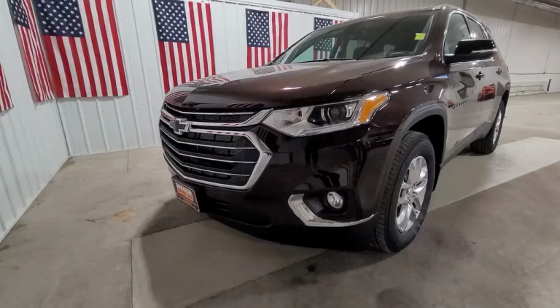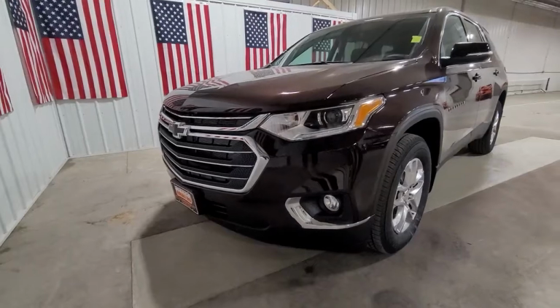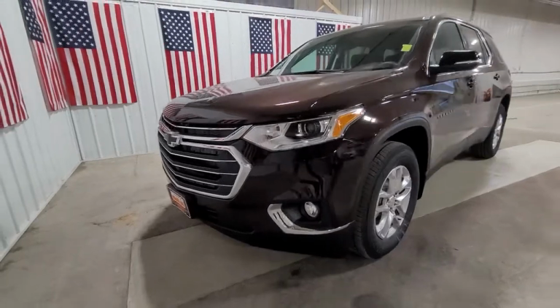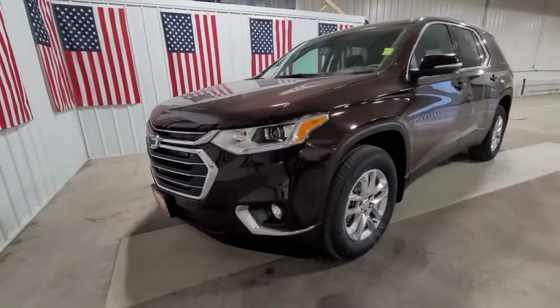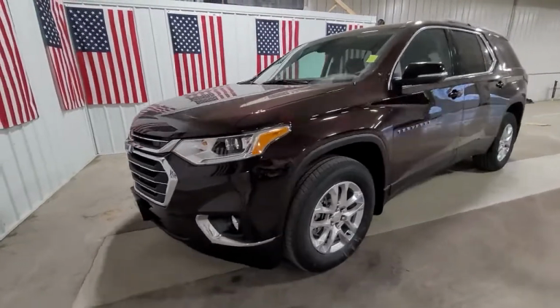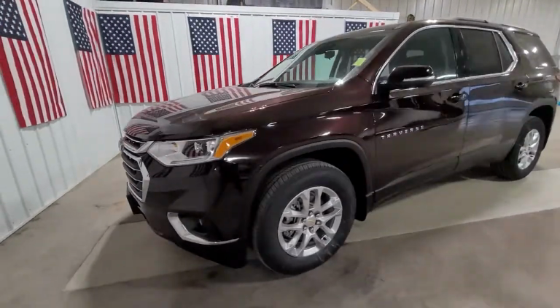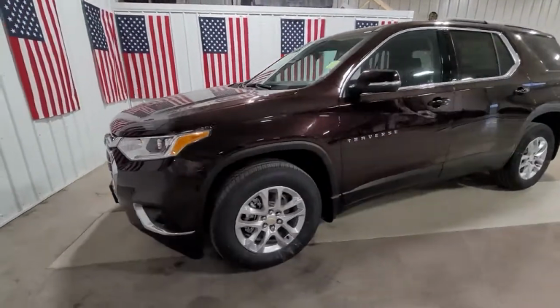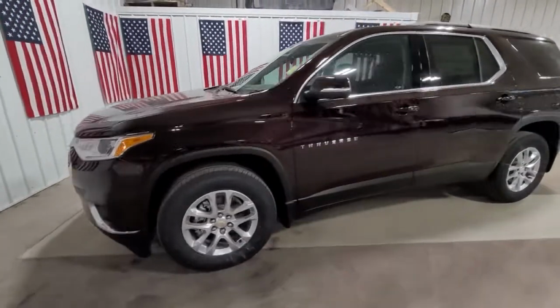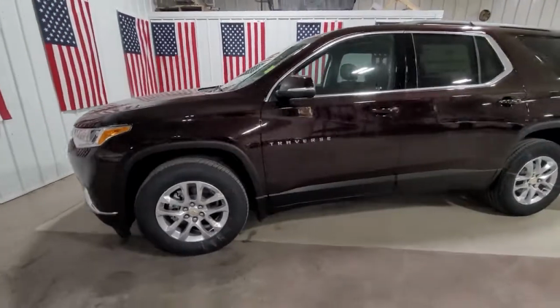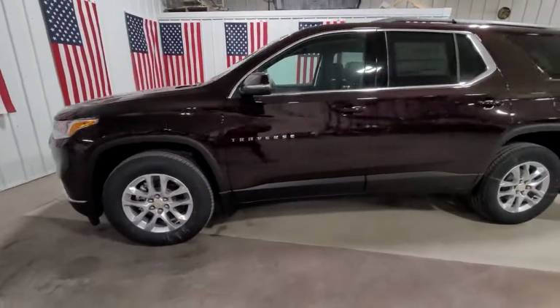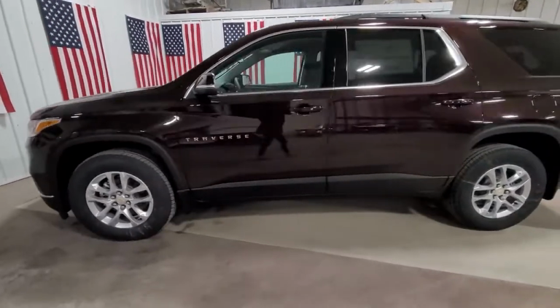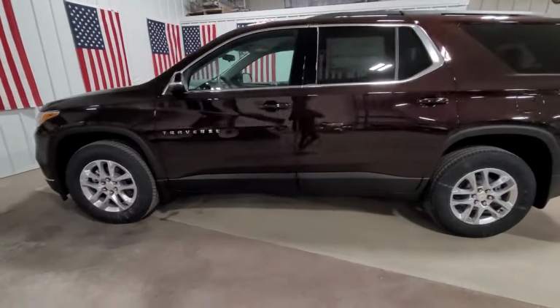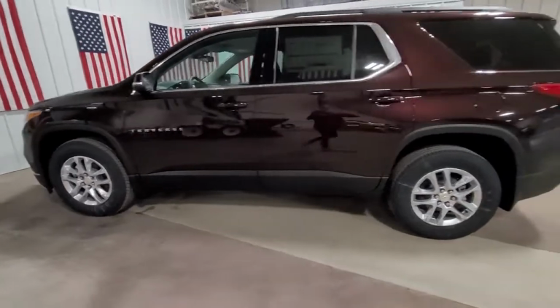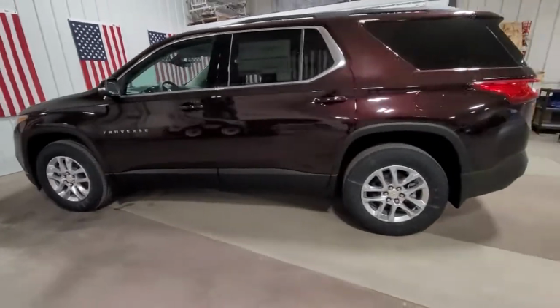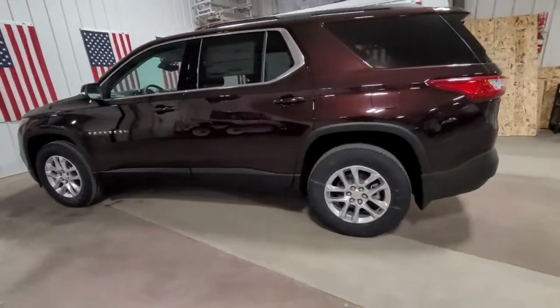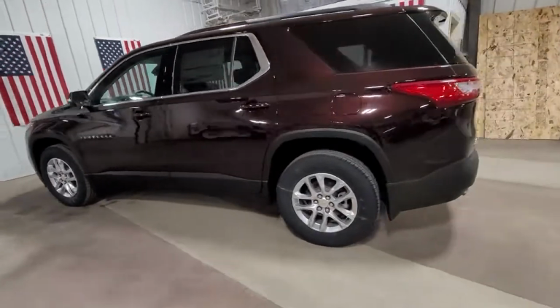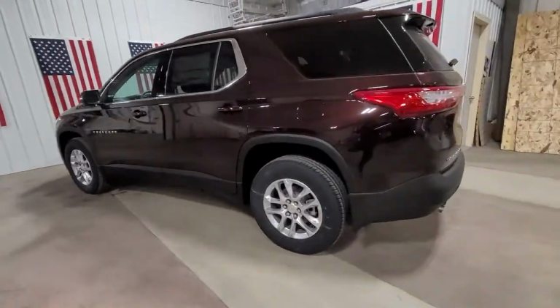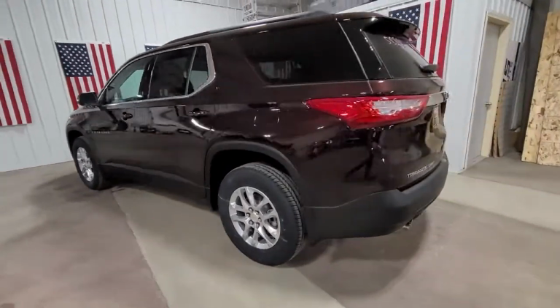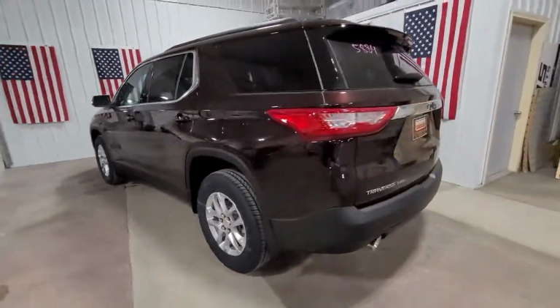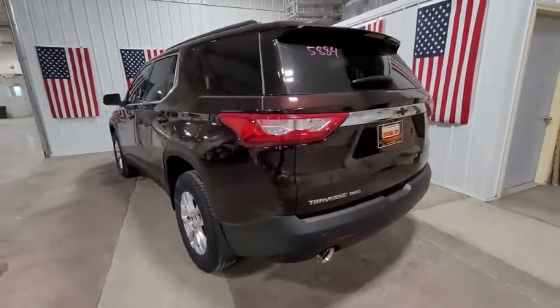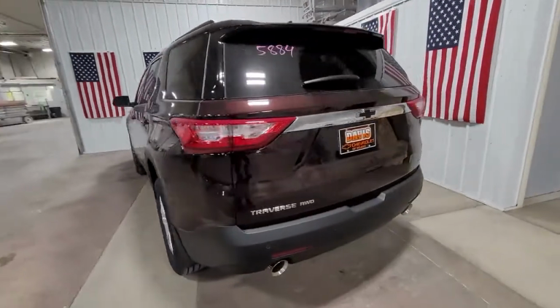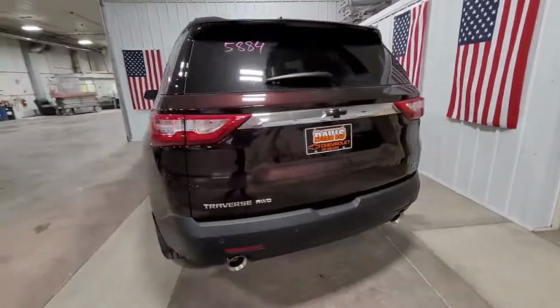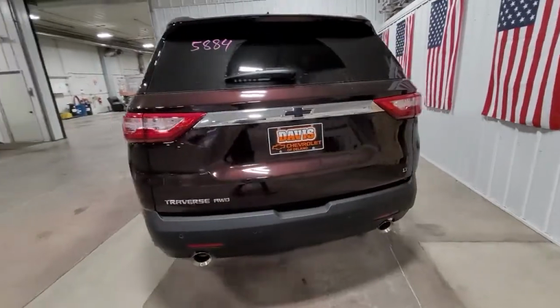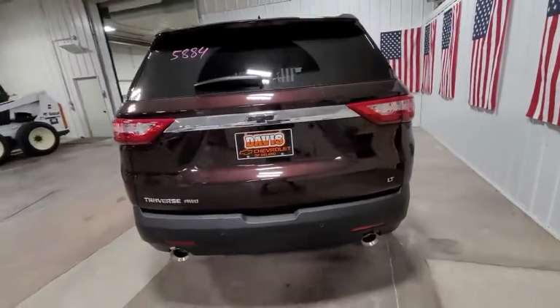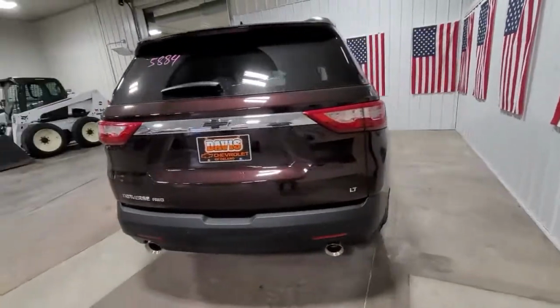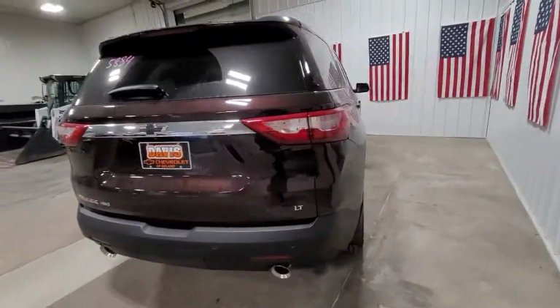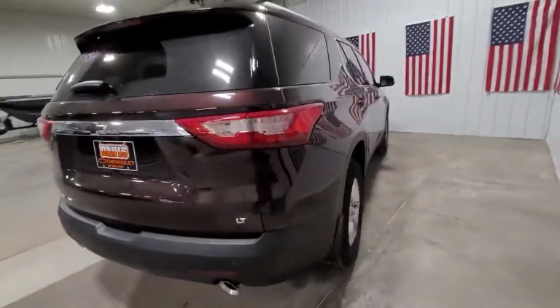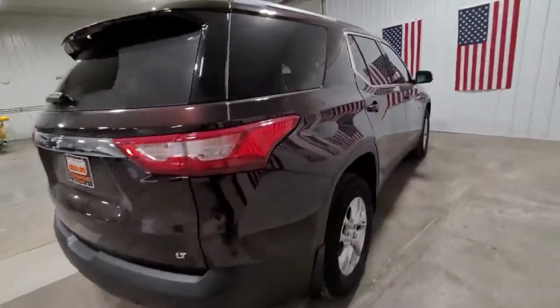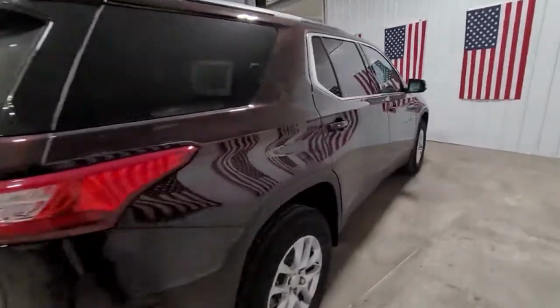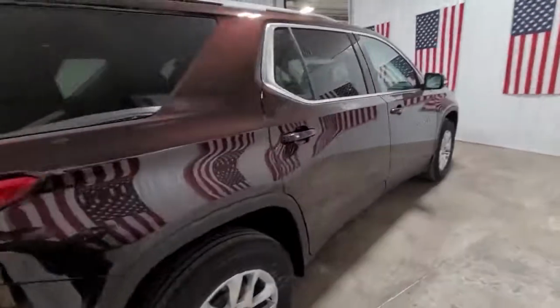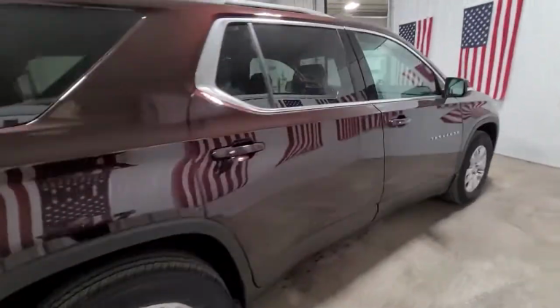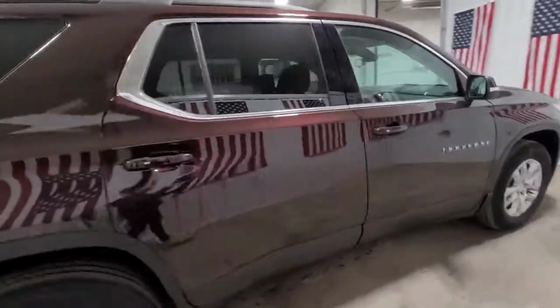Here is a wonderful 2021 Chevrolet Traverse — the sleek and stylish mid-size SUV that's loaded with creature comforts, smart cargo solutions, advanced safety features, and the capability to handle any adventure.